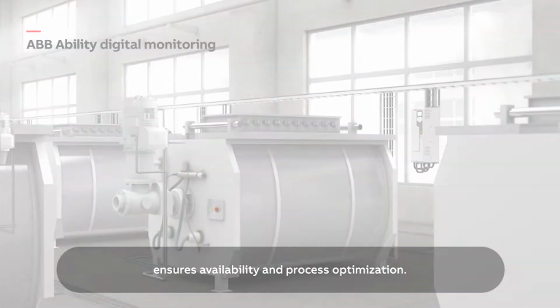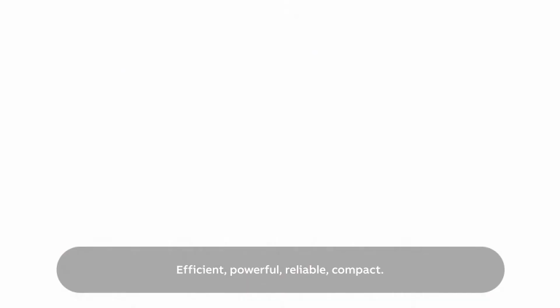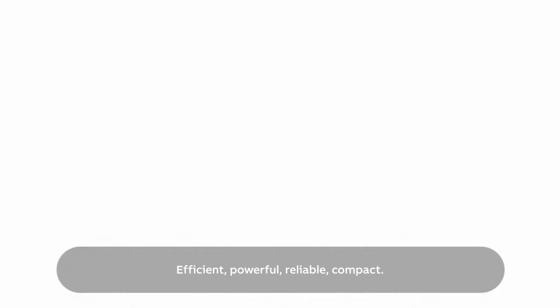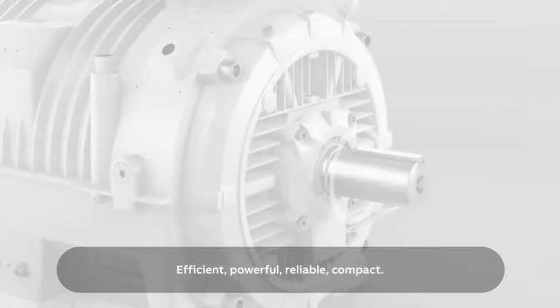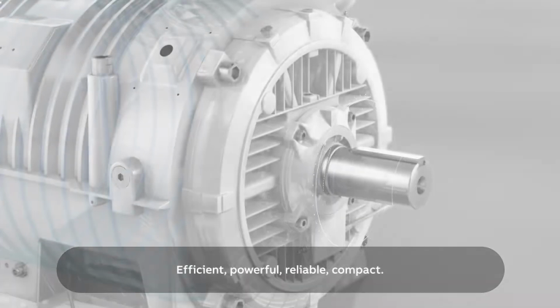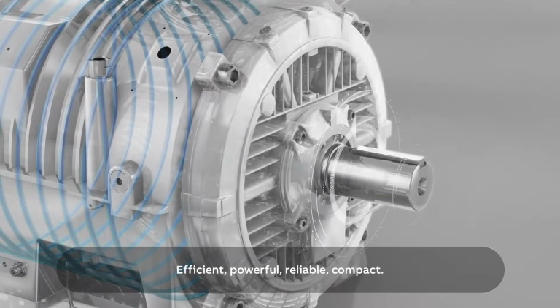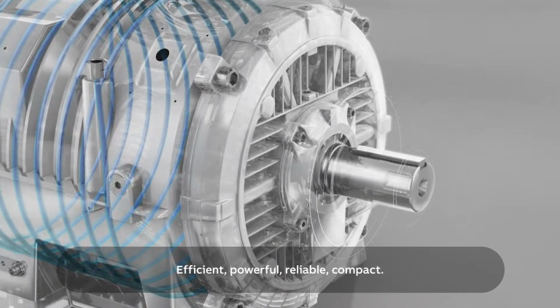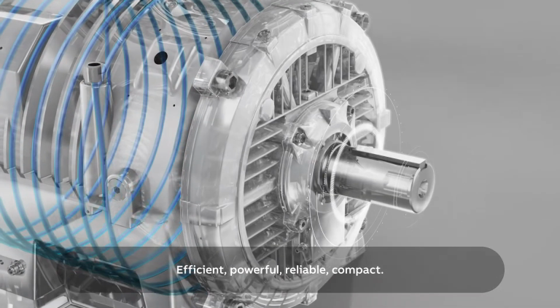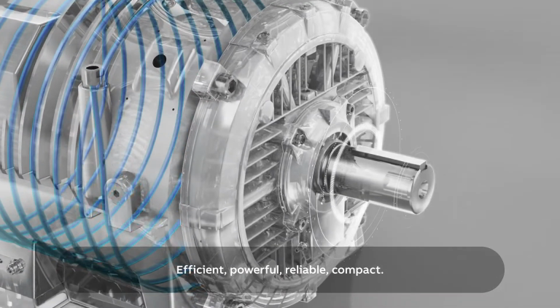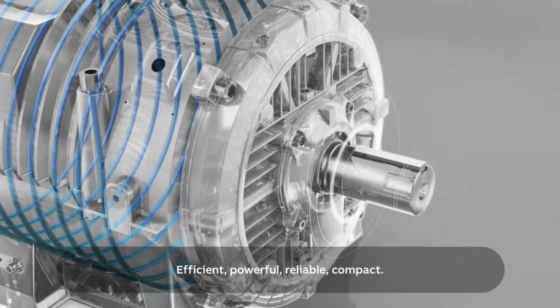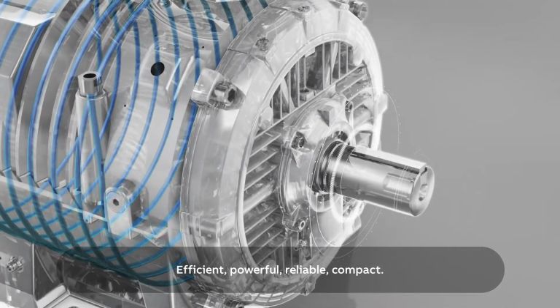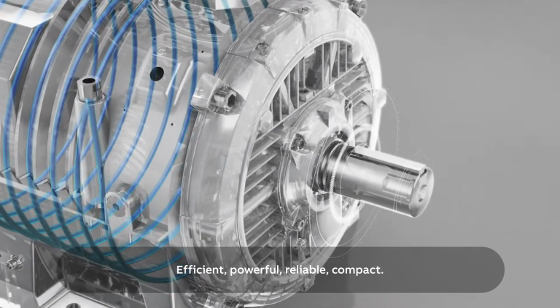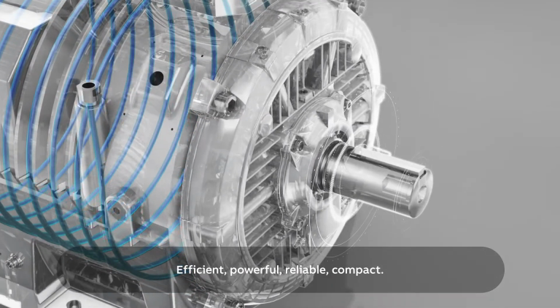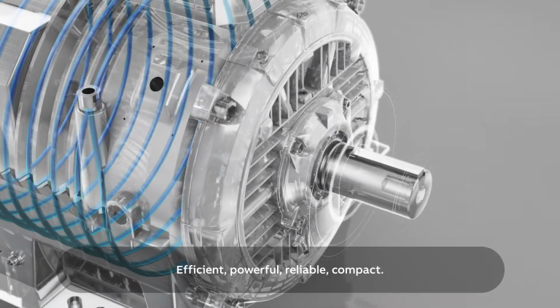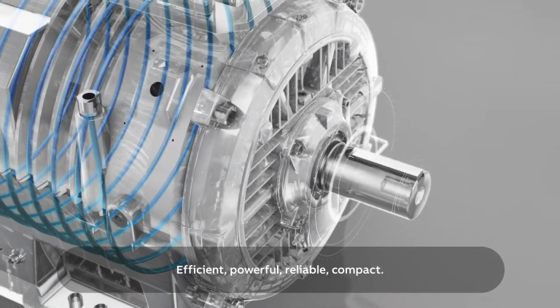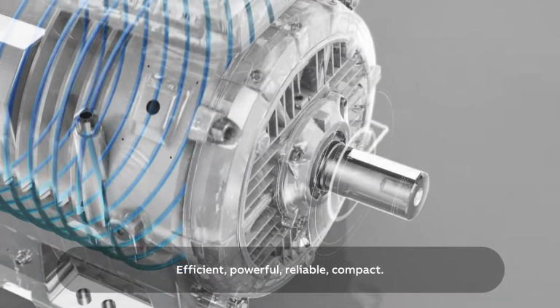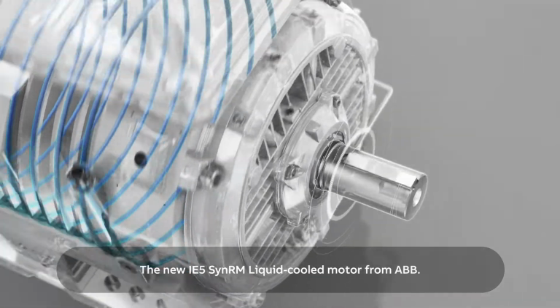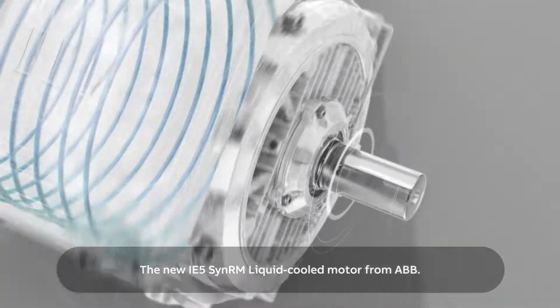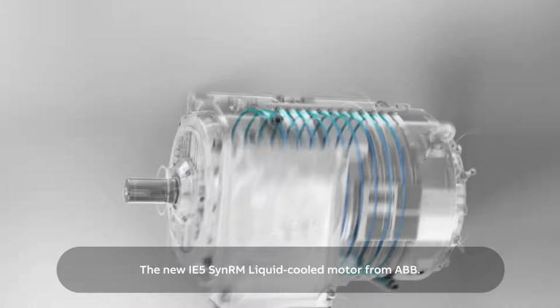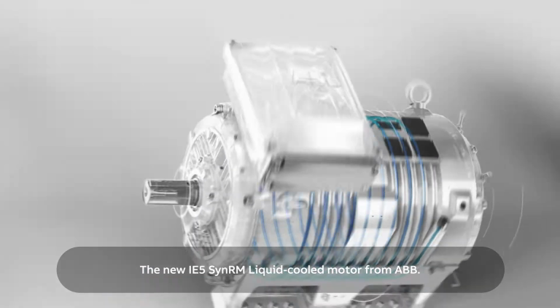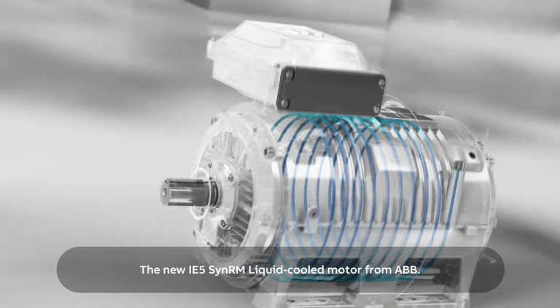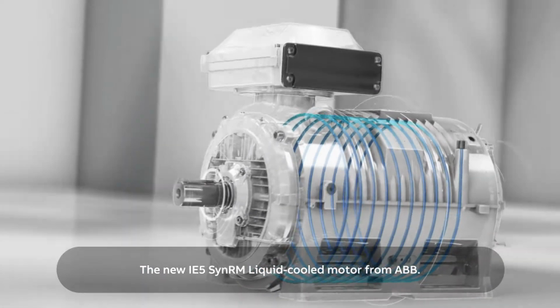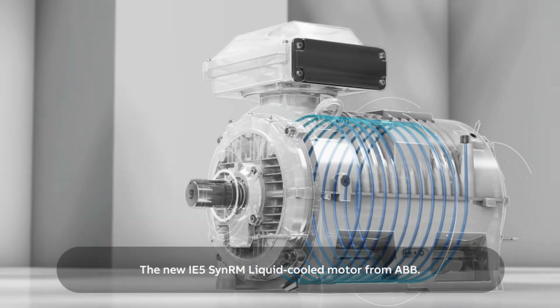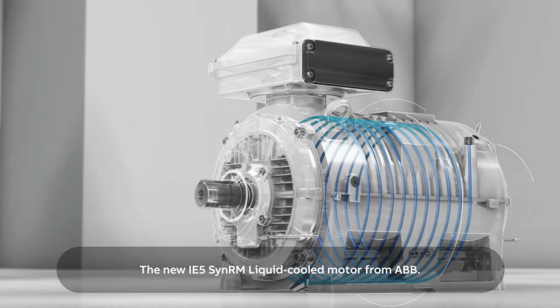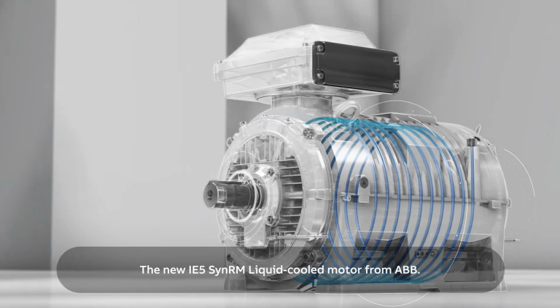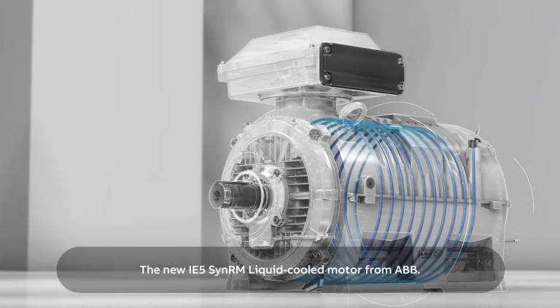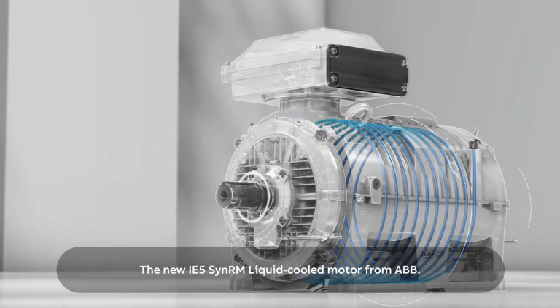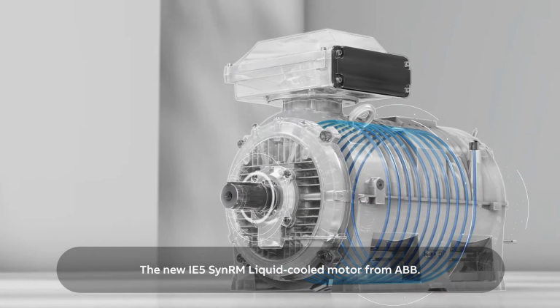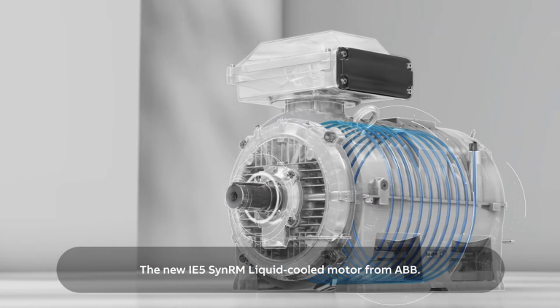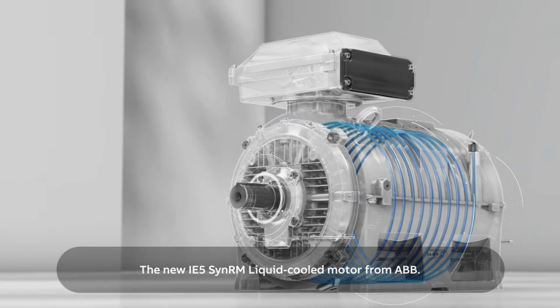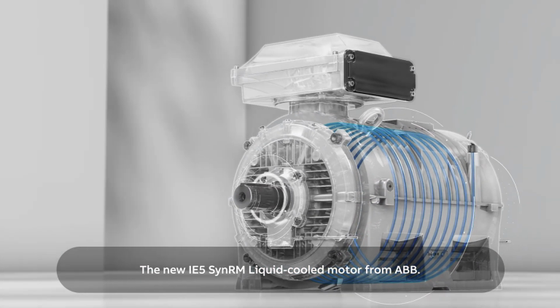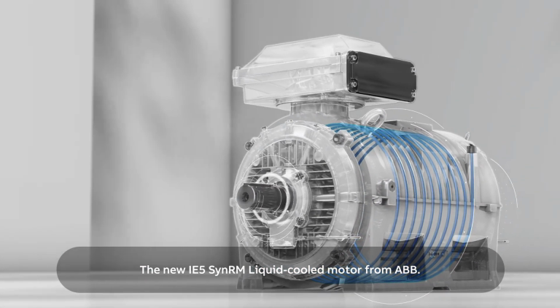Efficient, powerful, reliable, compact. The new IE5 SynRM liquid-cold motor from ABB.